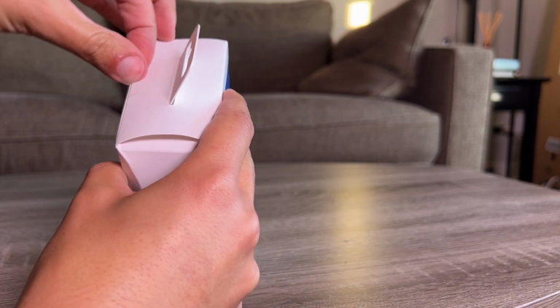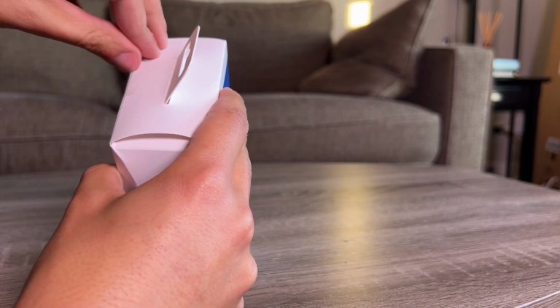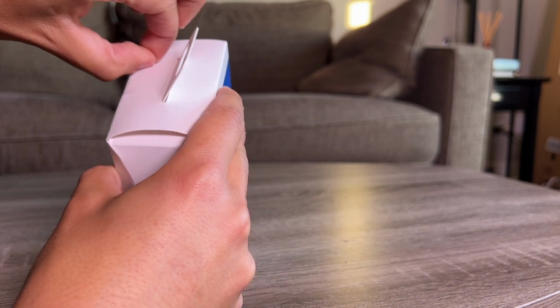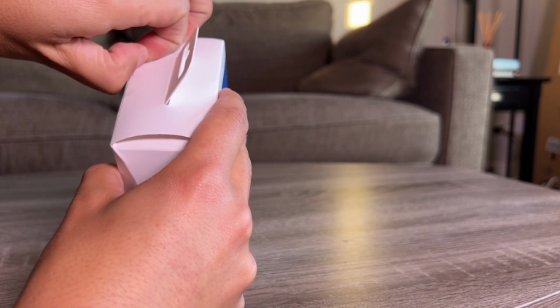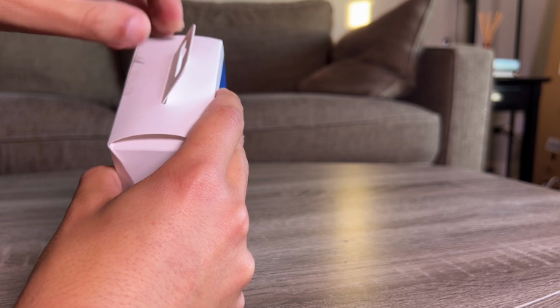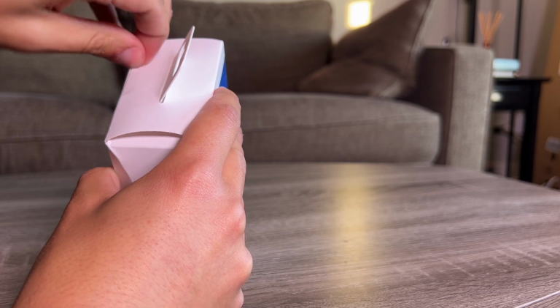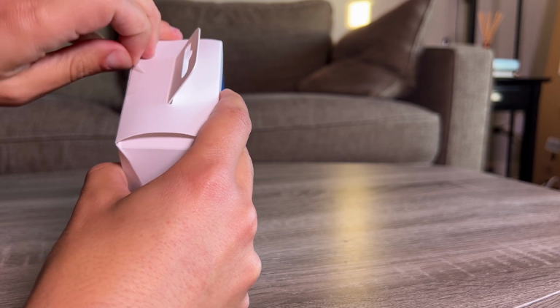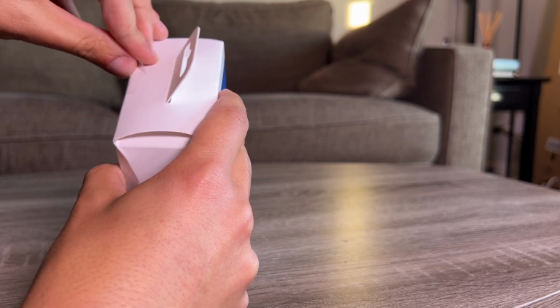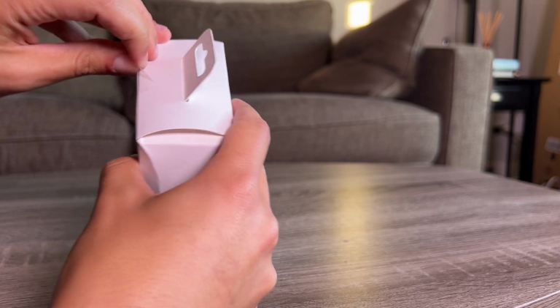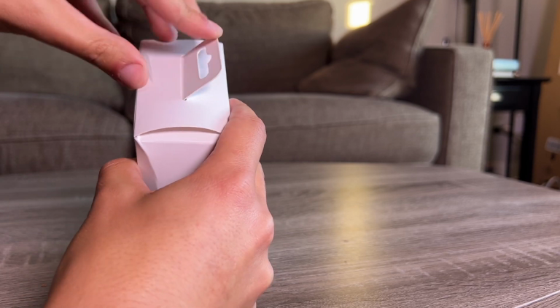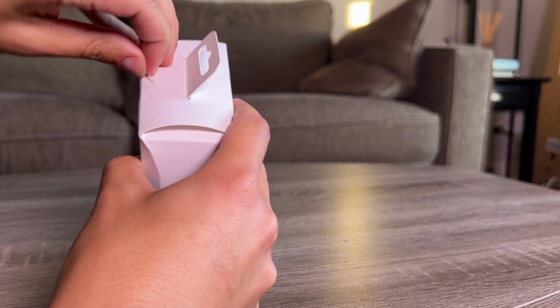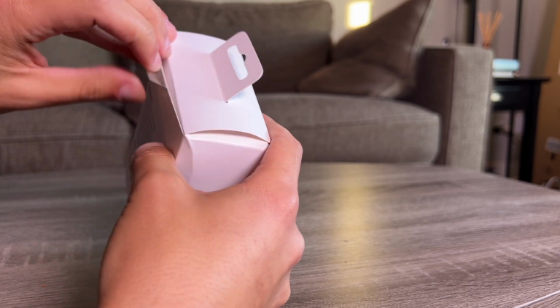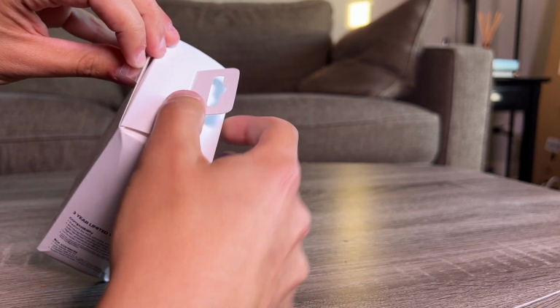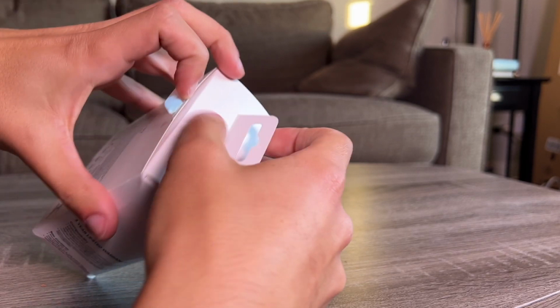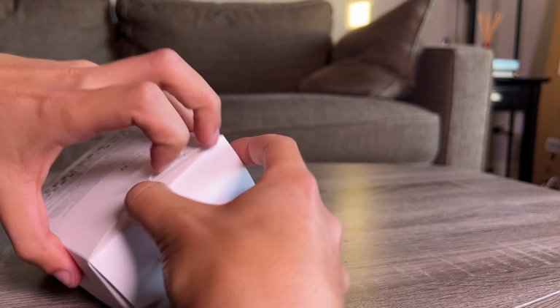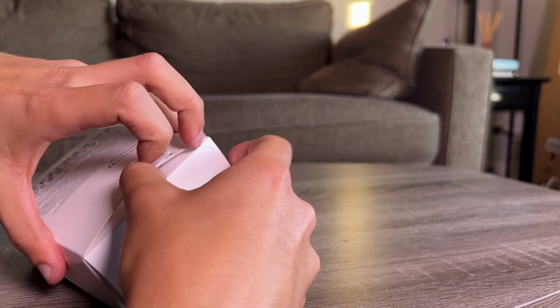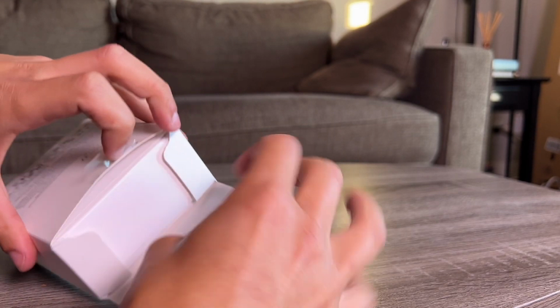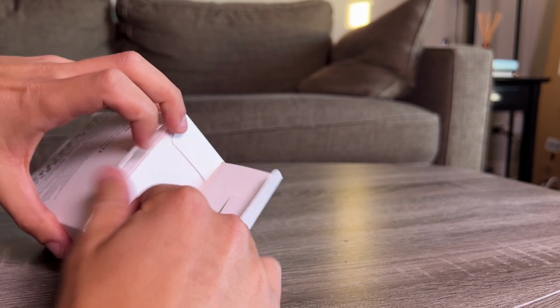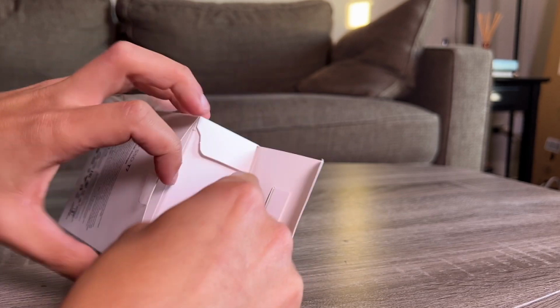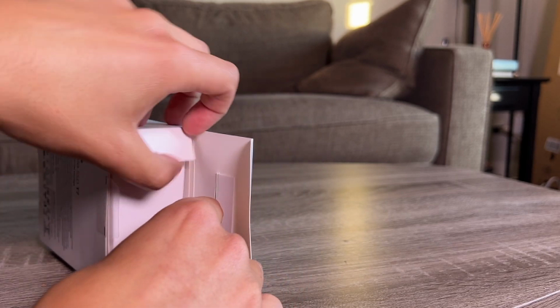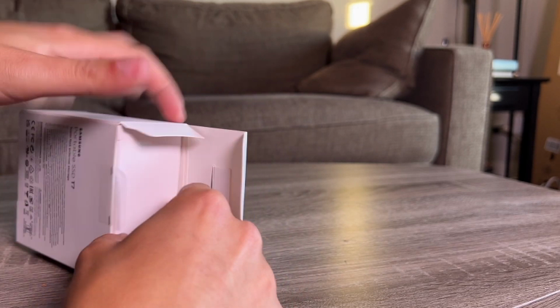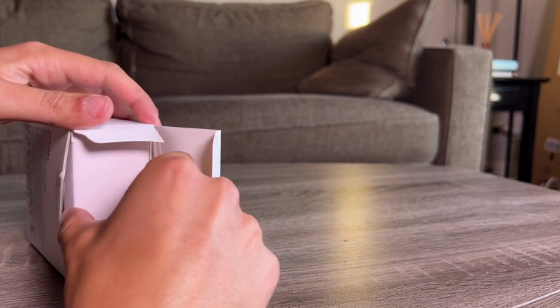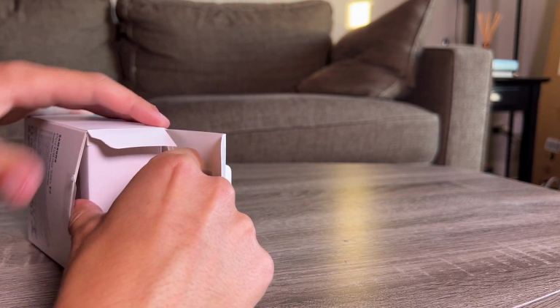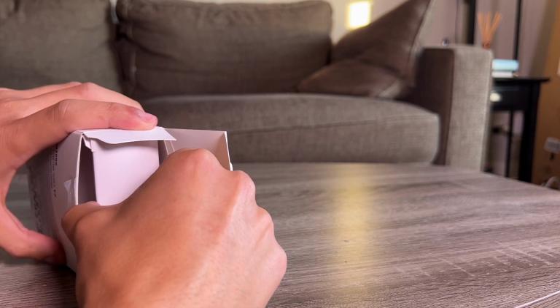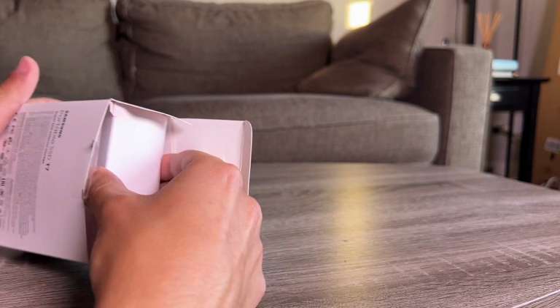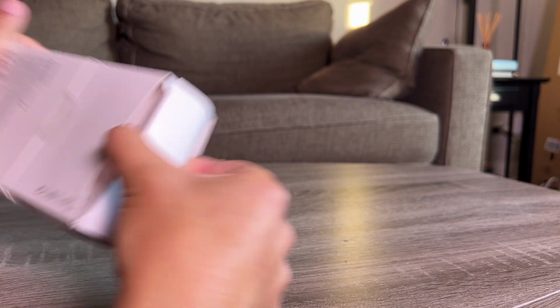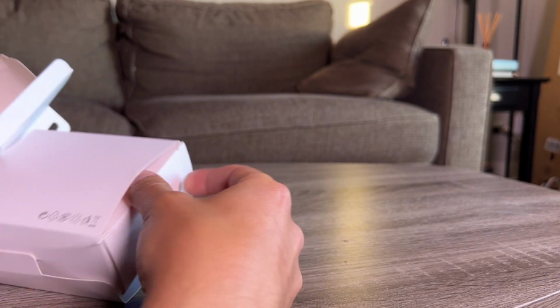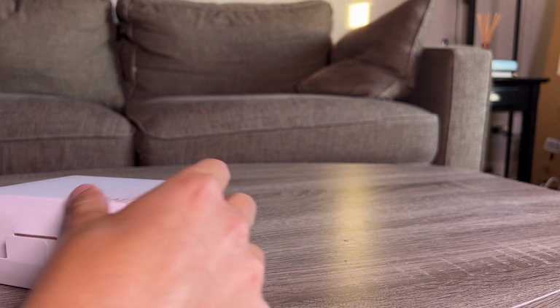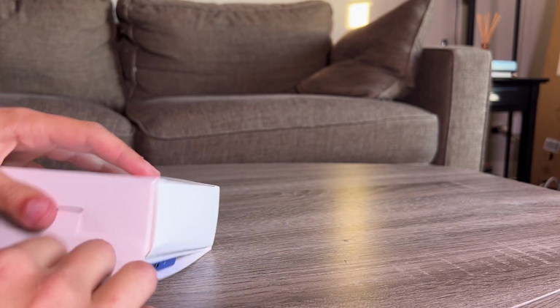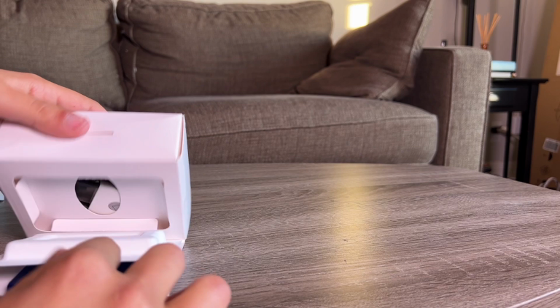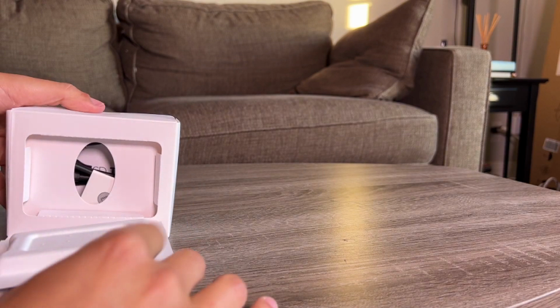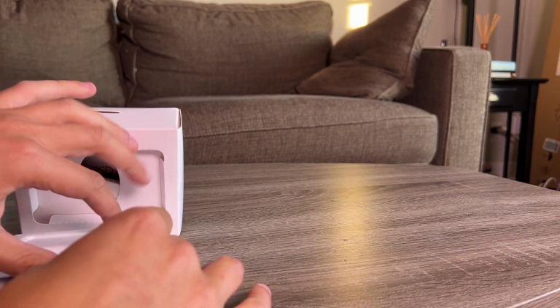Here's just a quick unboxing. I wanted to show you guys size-wise how it looks, and I will also plug it into my MacBook Pro and do a speed test. Inside the box, we have another box which encapsulates the drive.